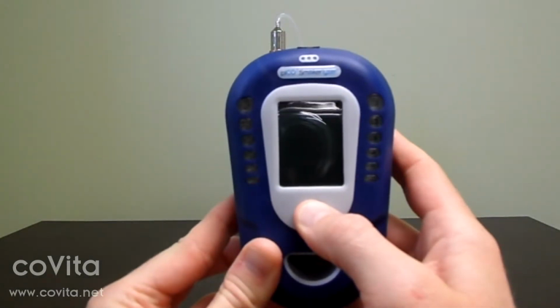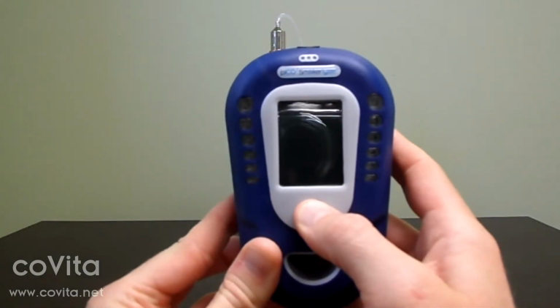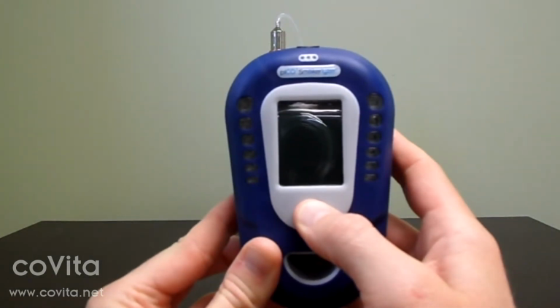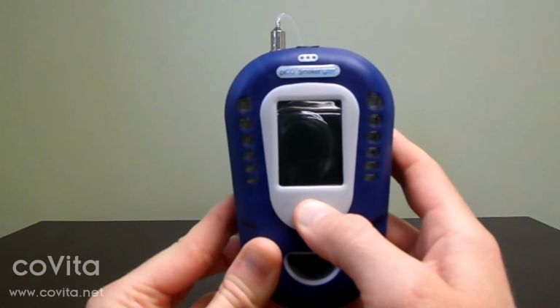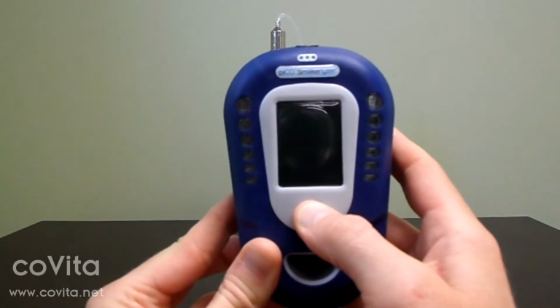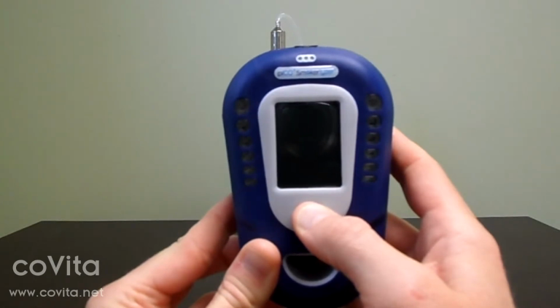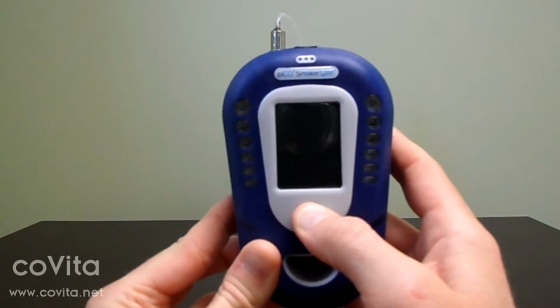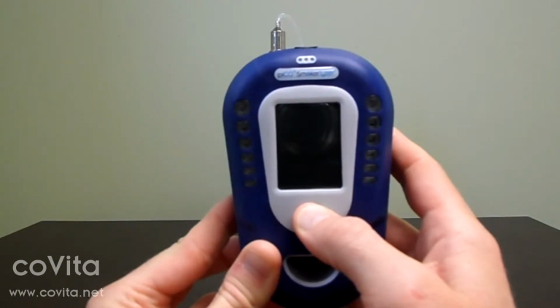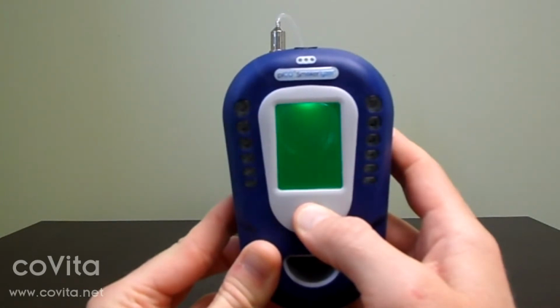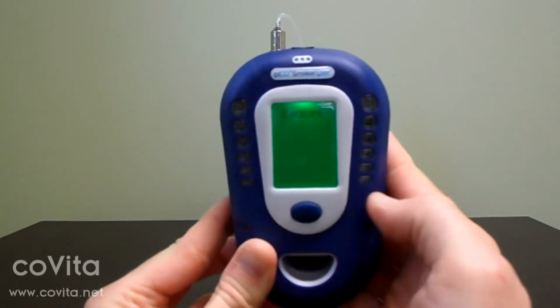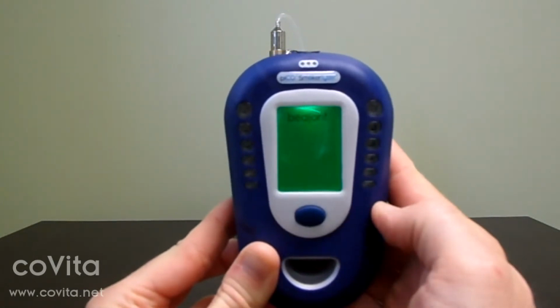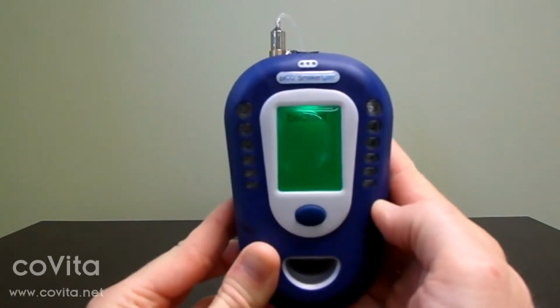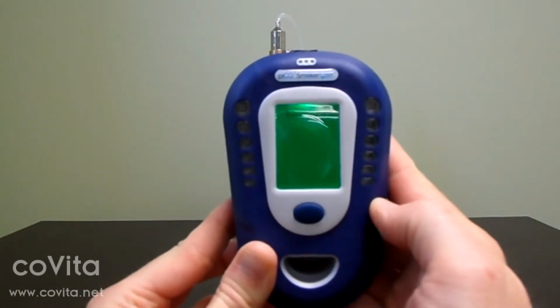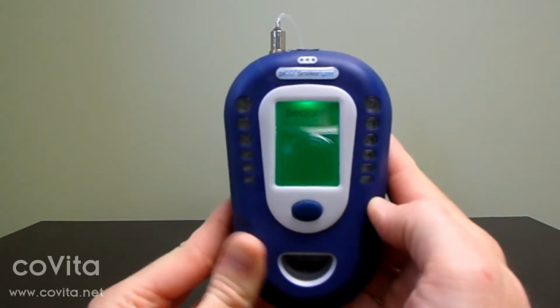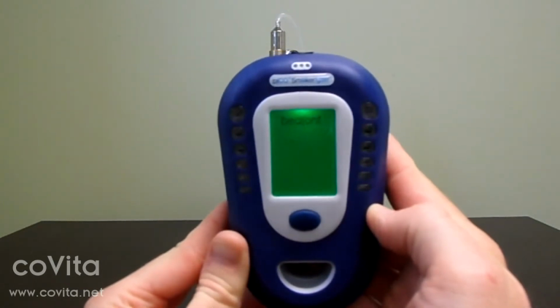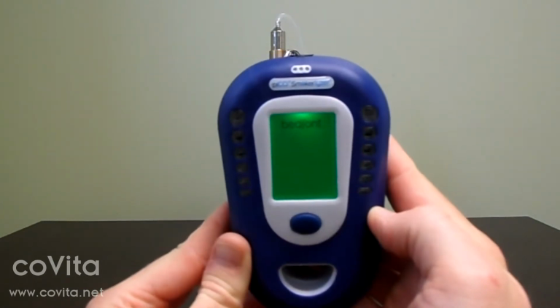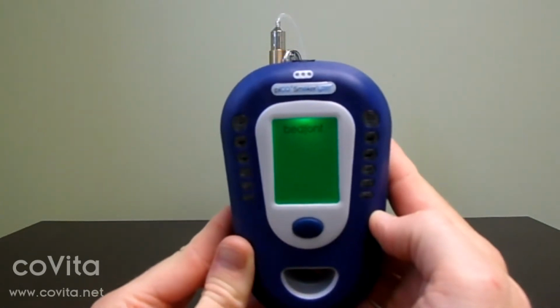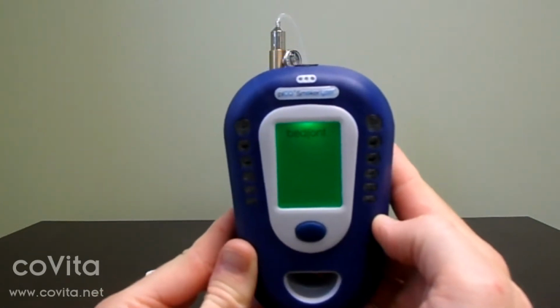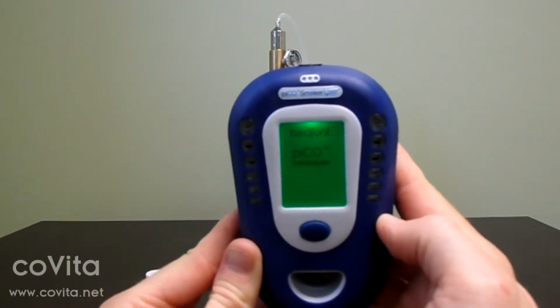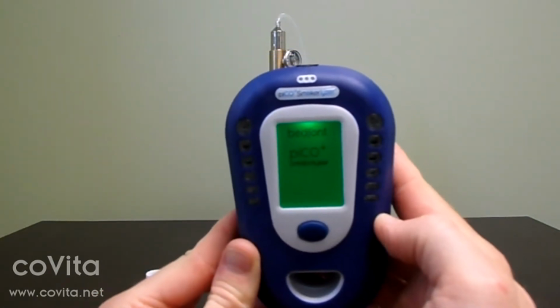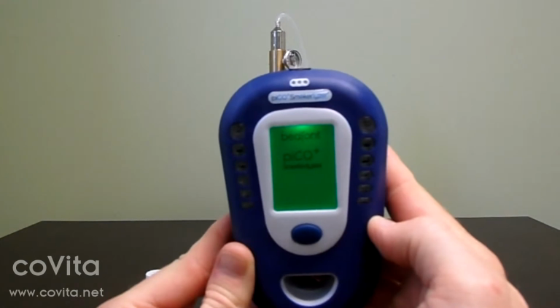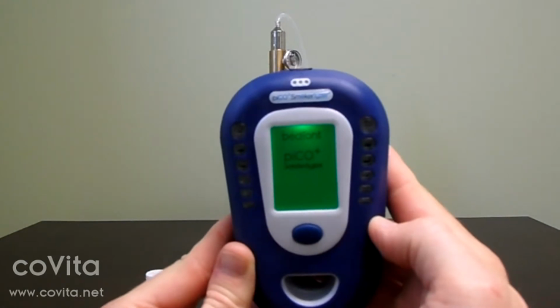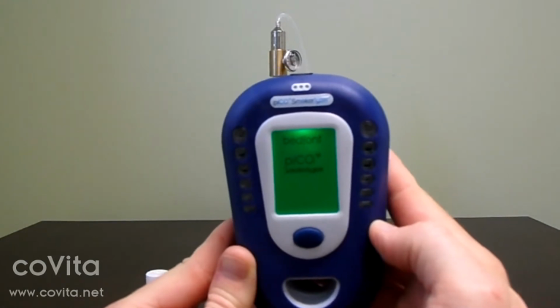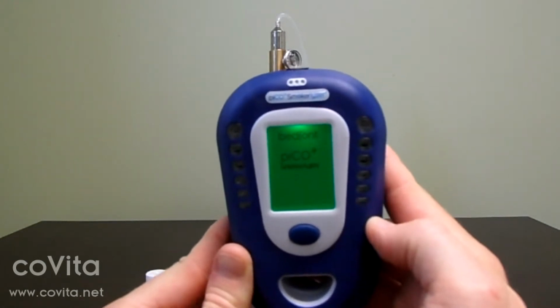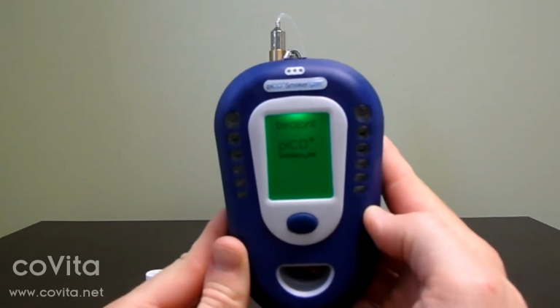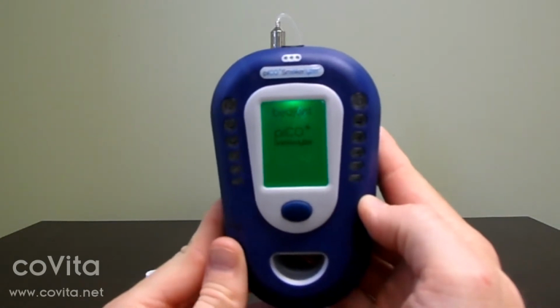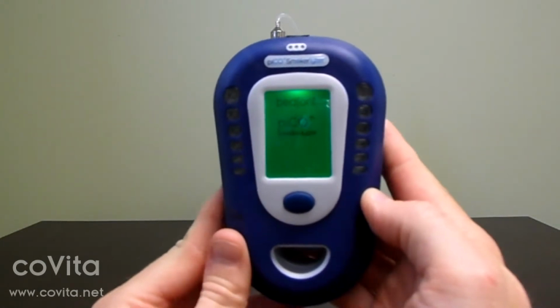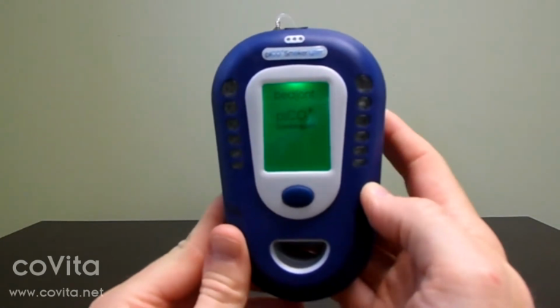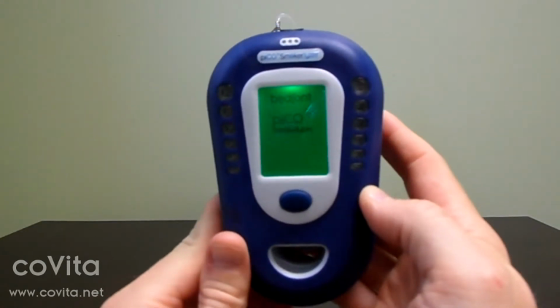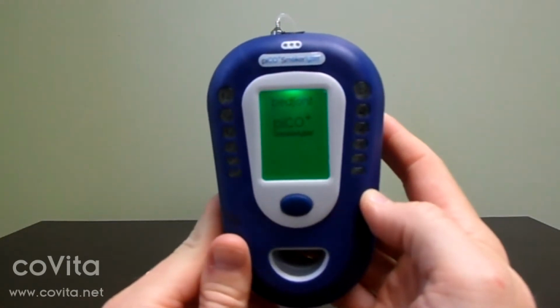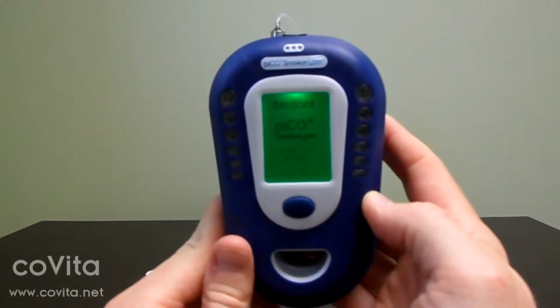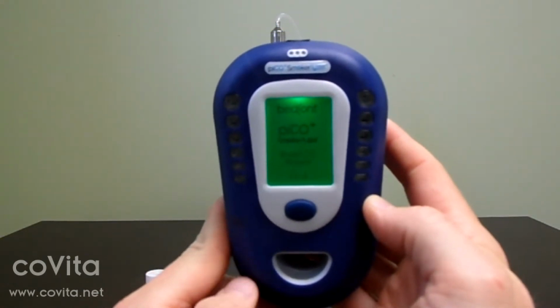Now, turn your monitor on by pressing and holding the power button for three seconds, then releasing. Allow your monitor to boot up to the home screen.